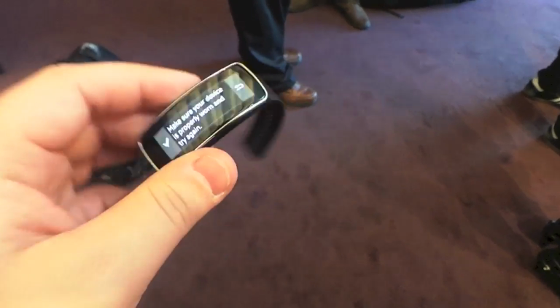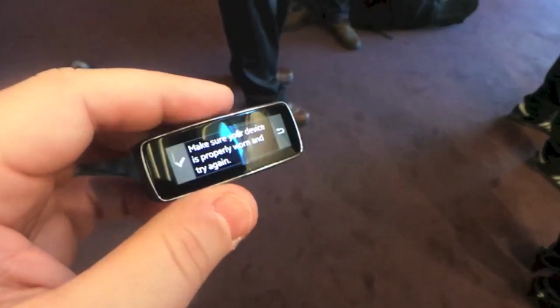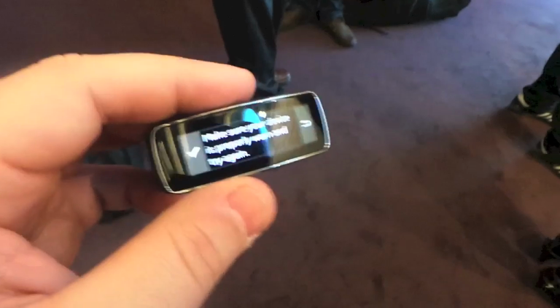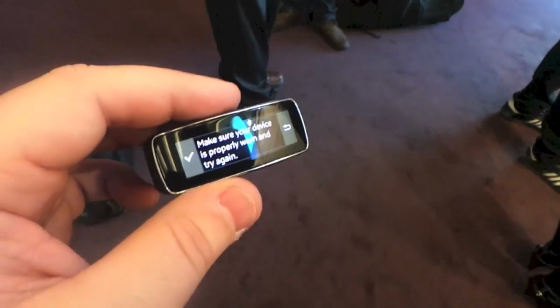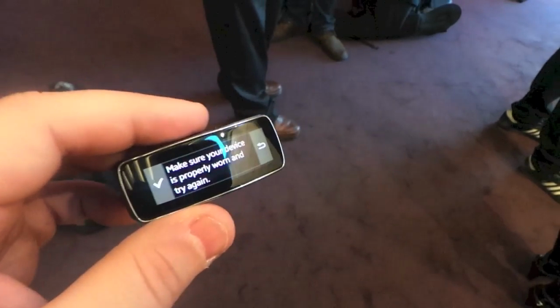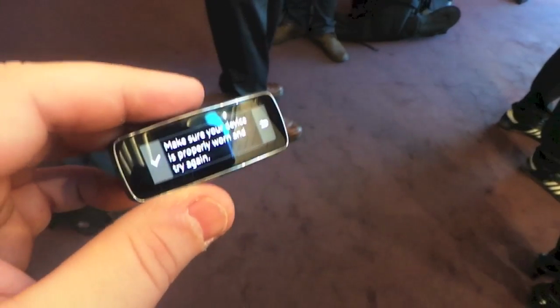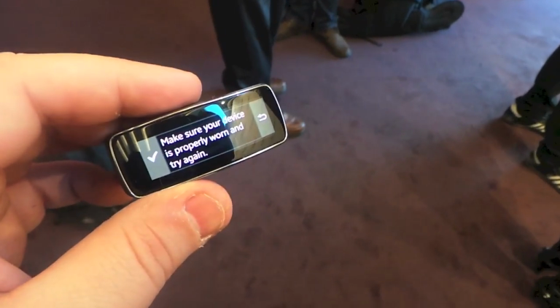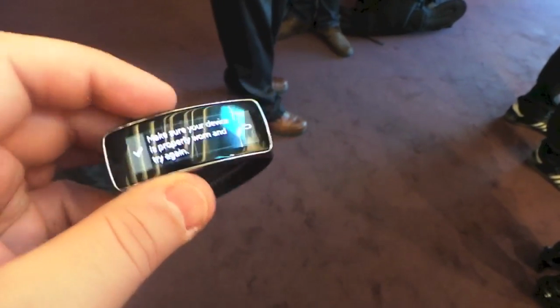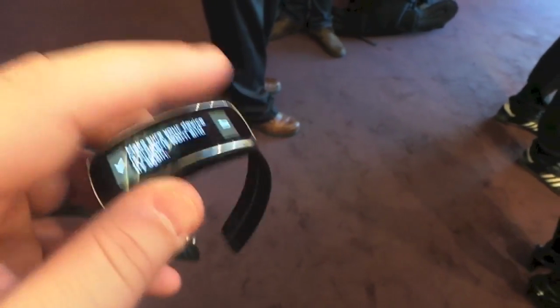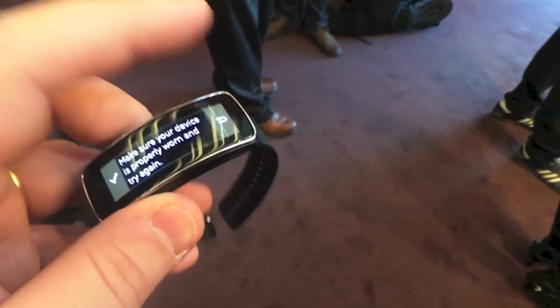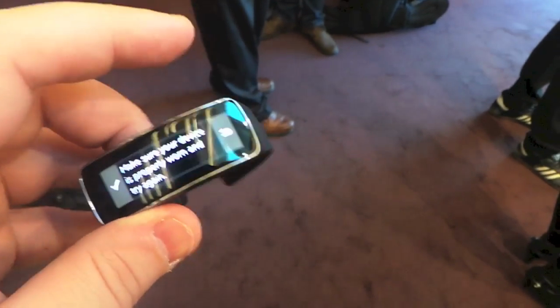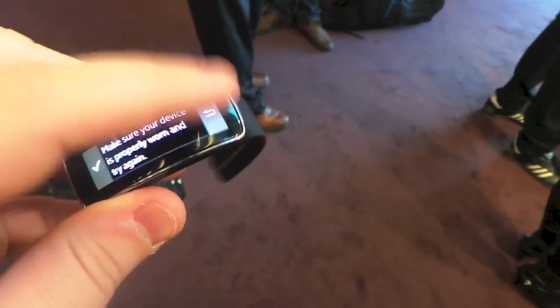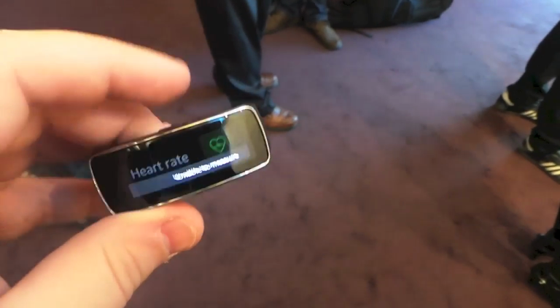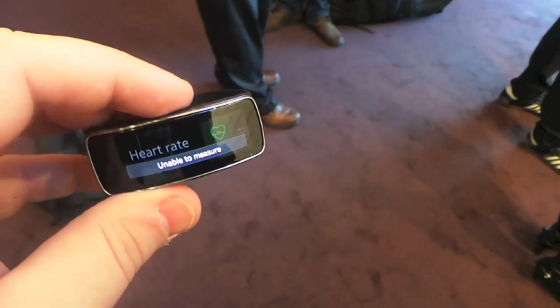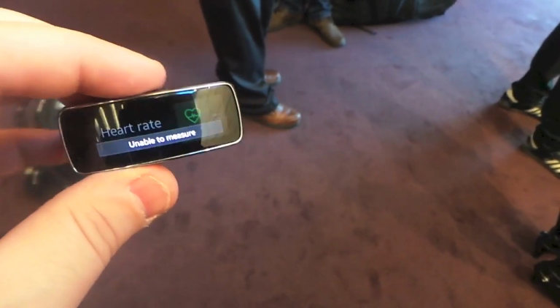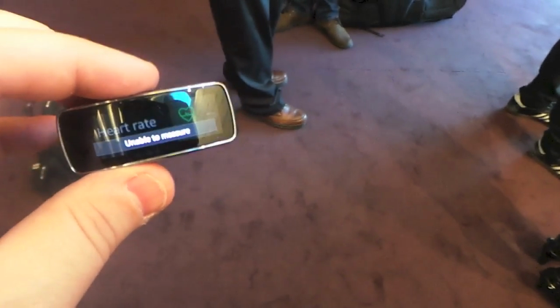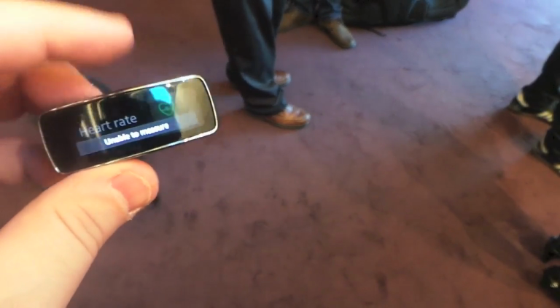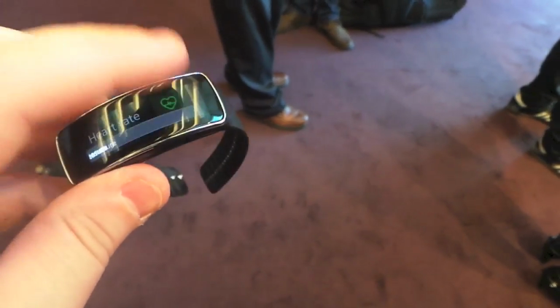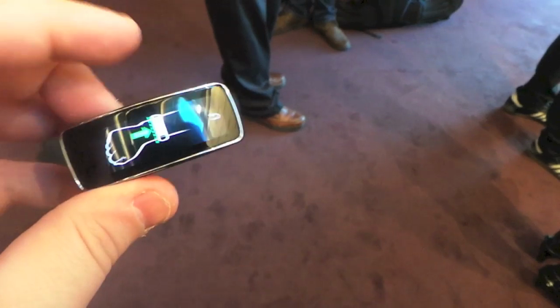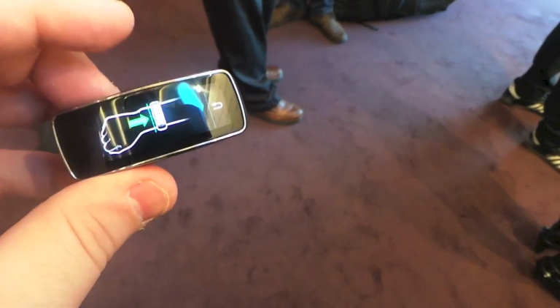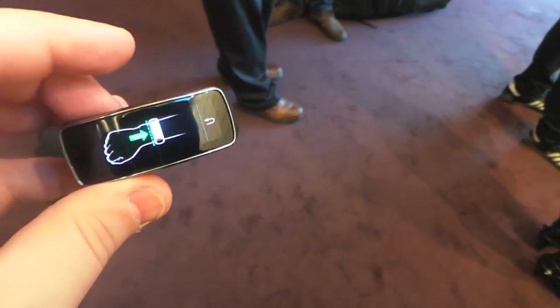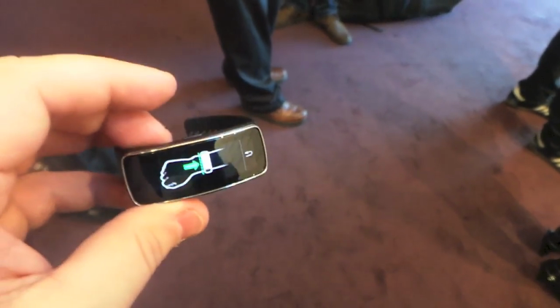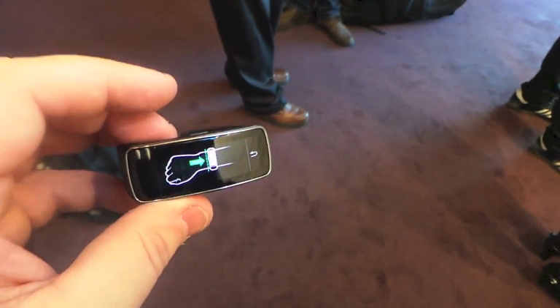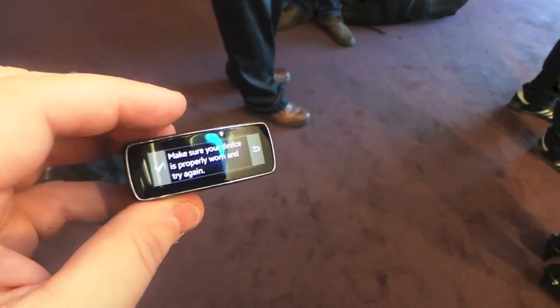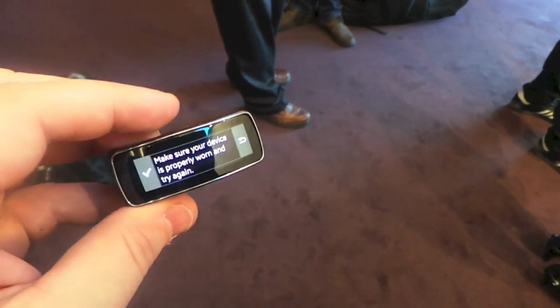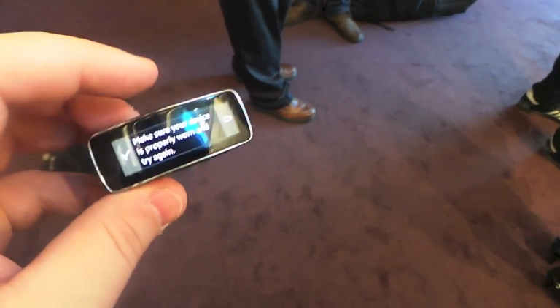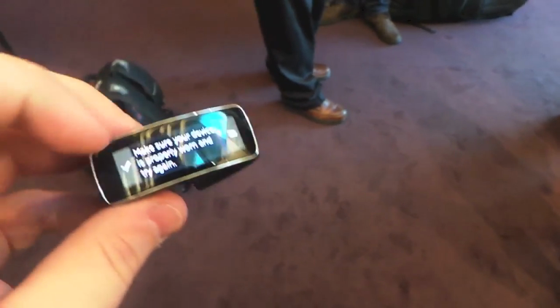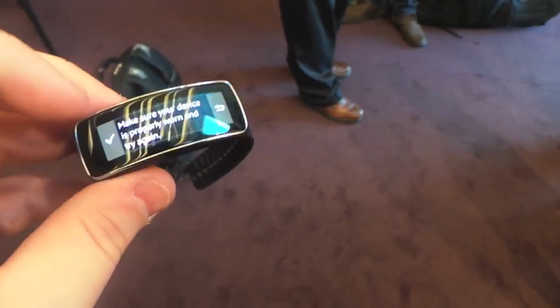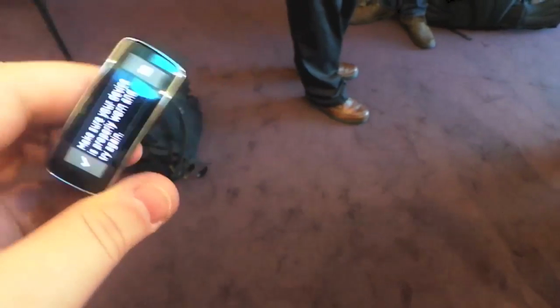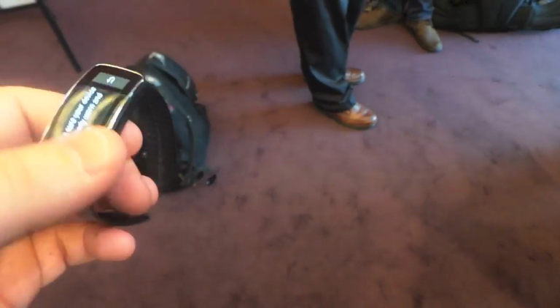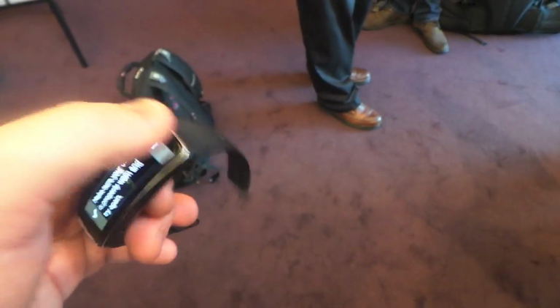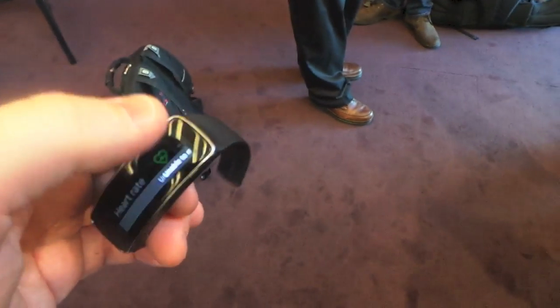And it has all these built-in notifications too. So if you're working out and you're slower than you were the day before or you're faster, it'll tell you to slow down or speed up based on the workout routine that you need.